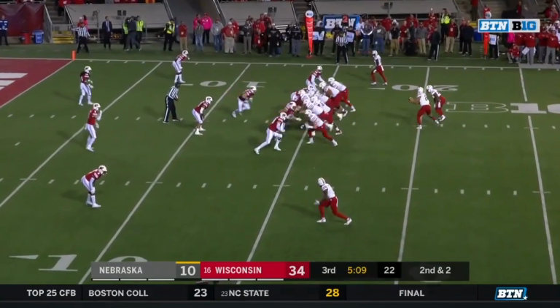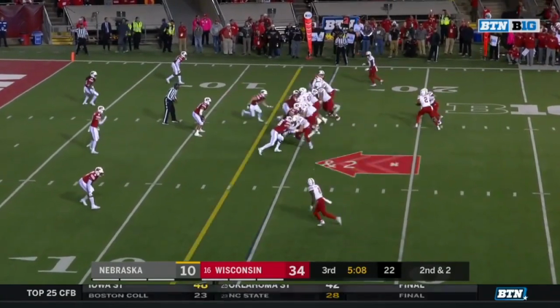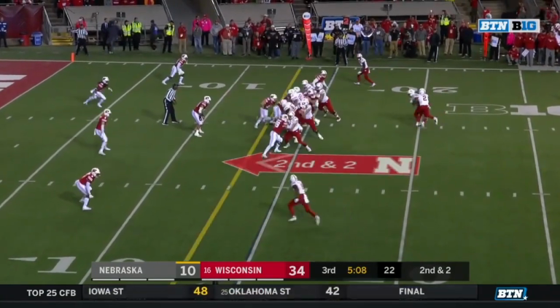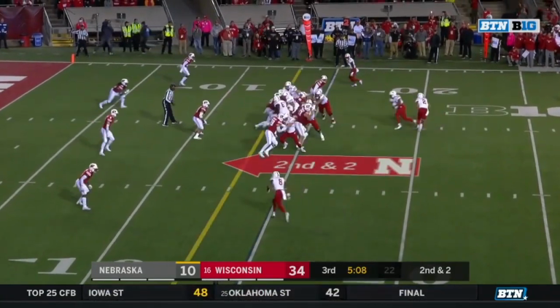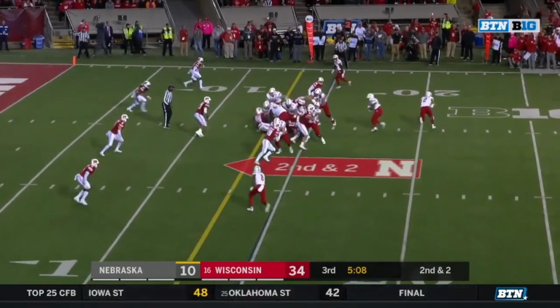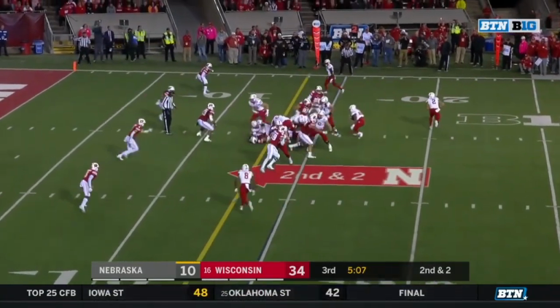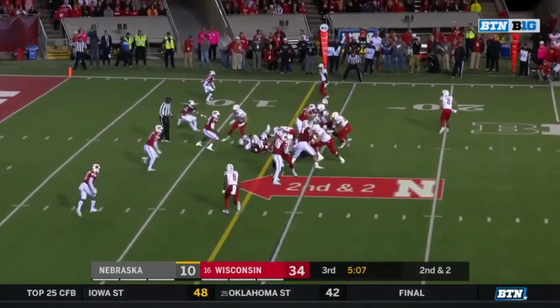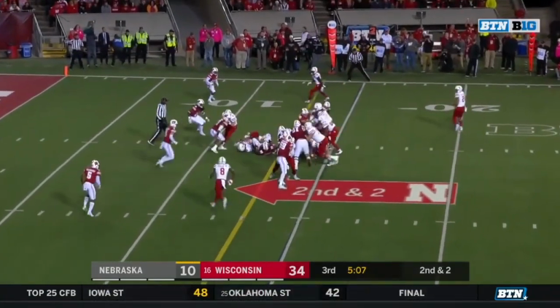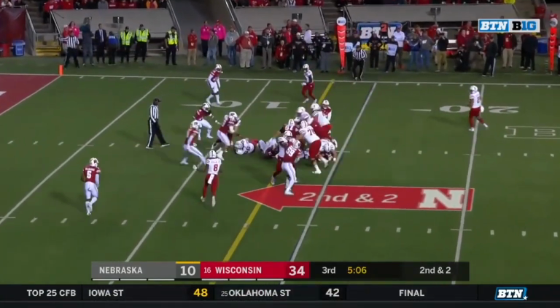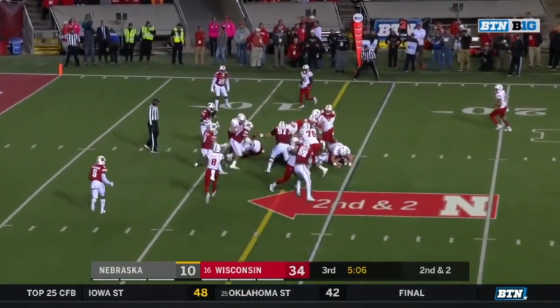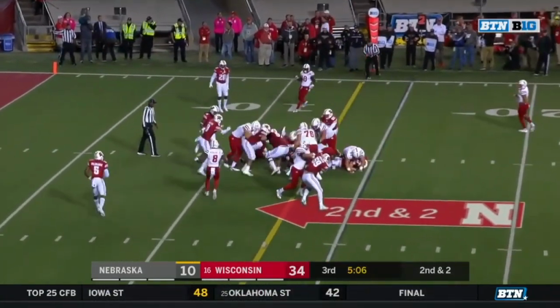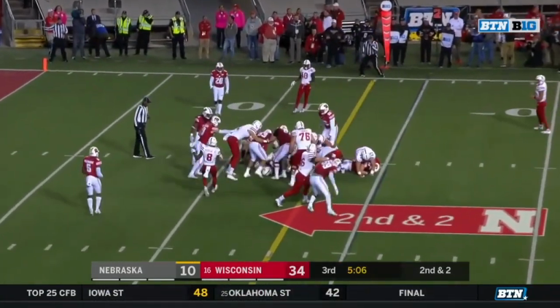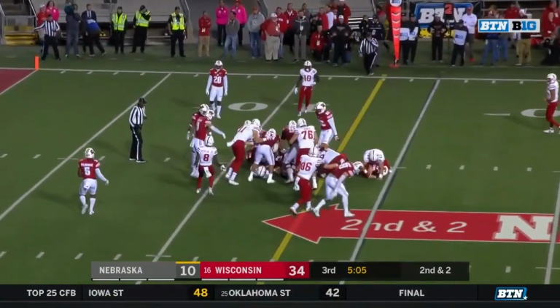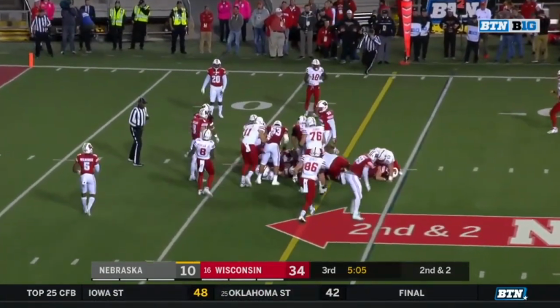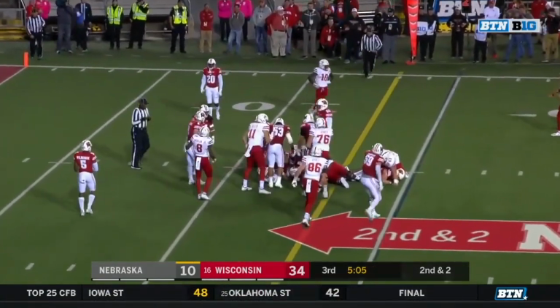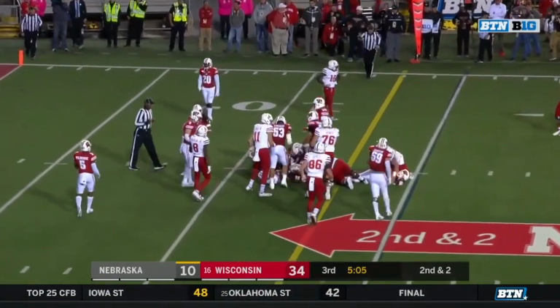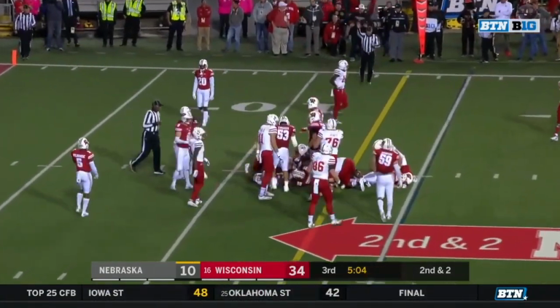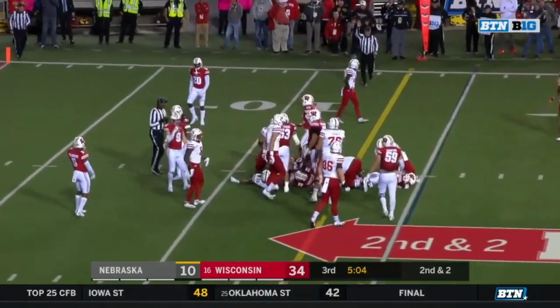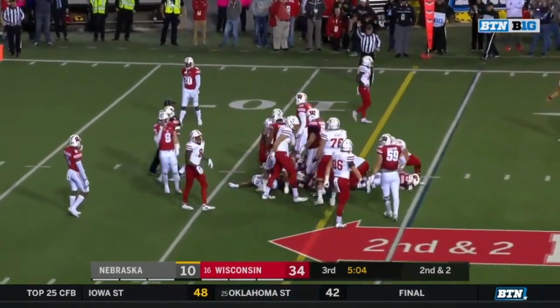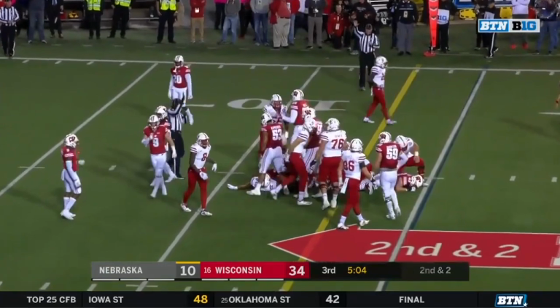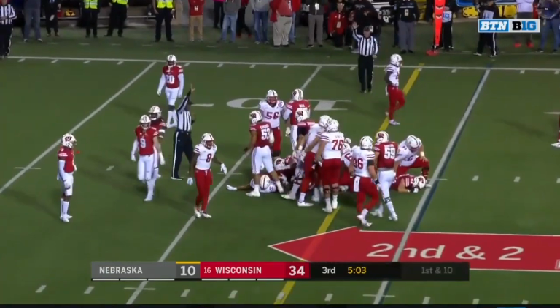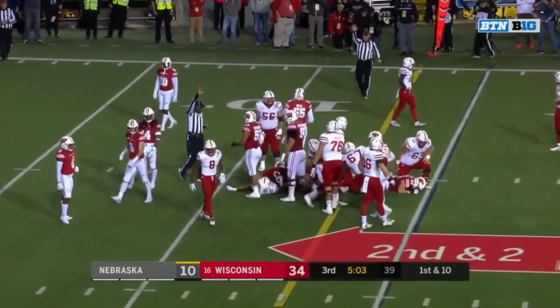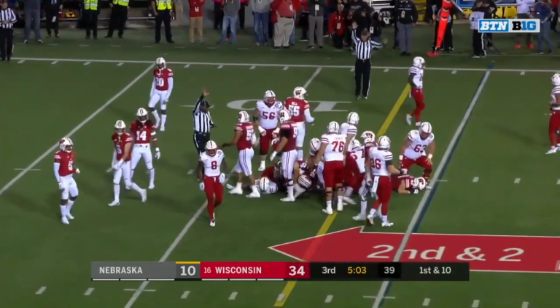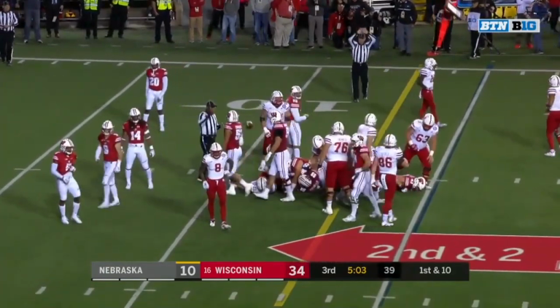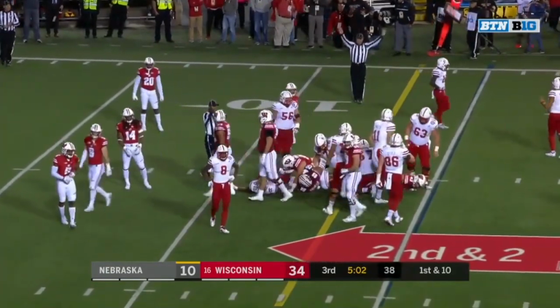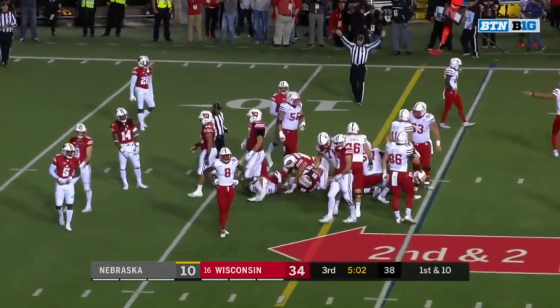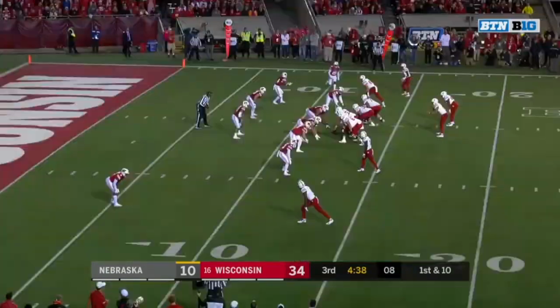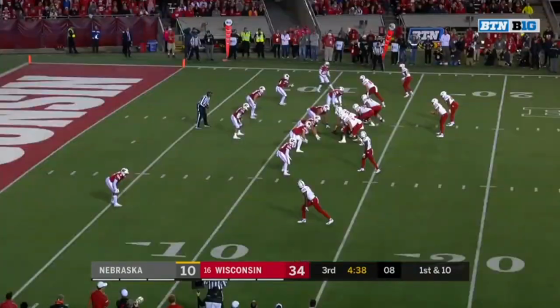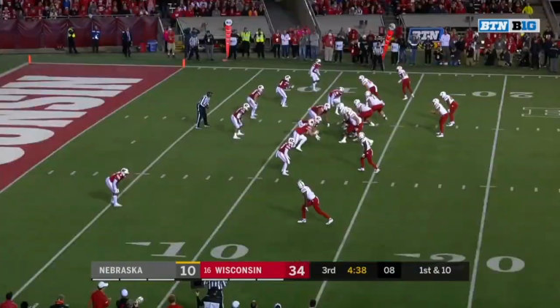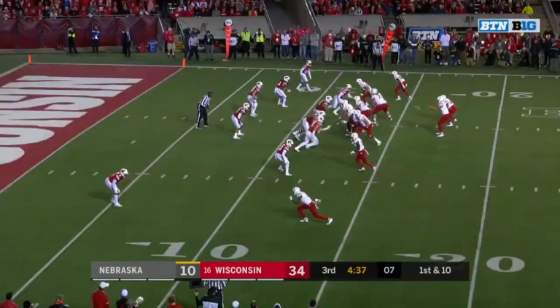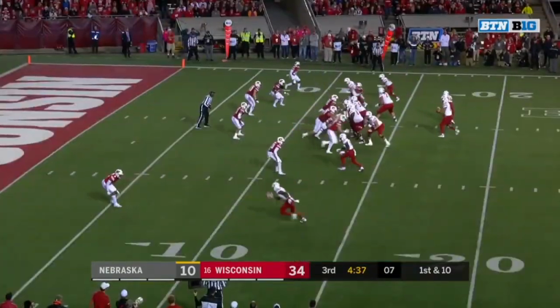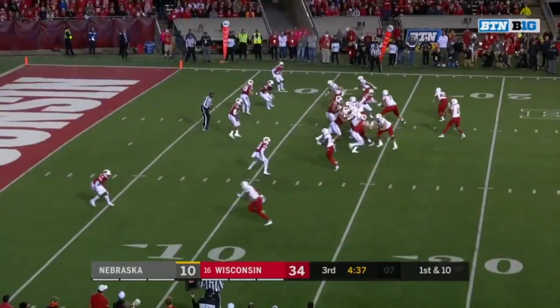On second and two it's Ozigbo — diving for the first down. There to the bottom of the screen.